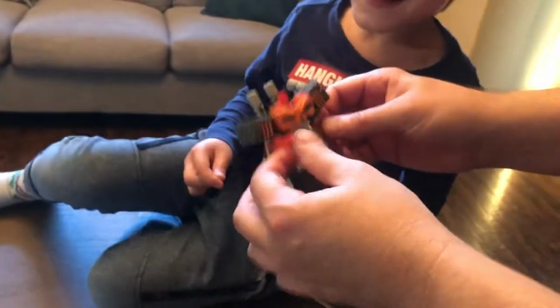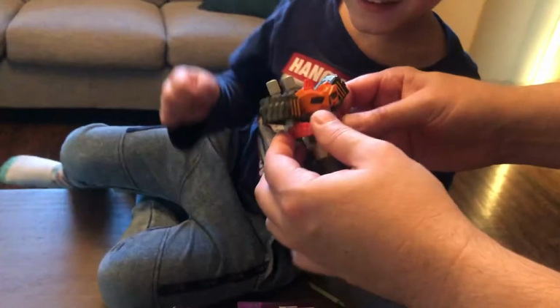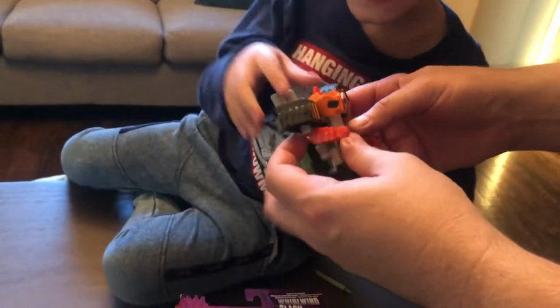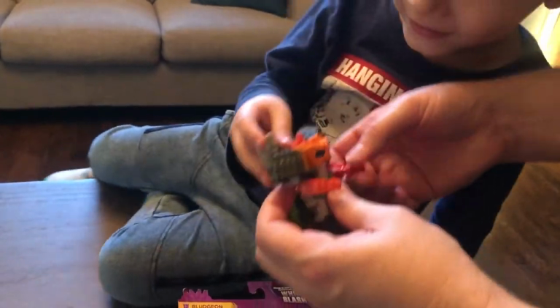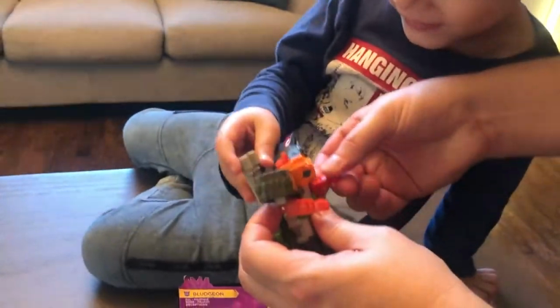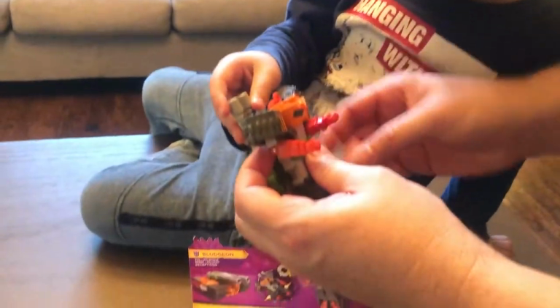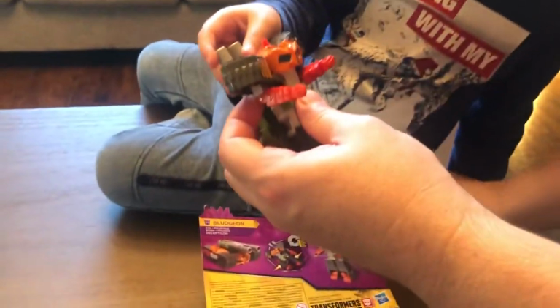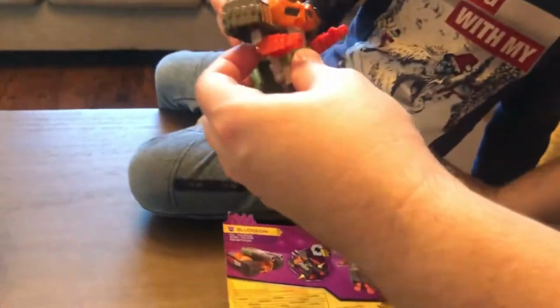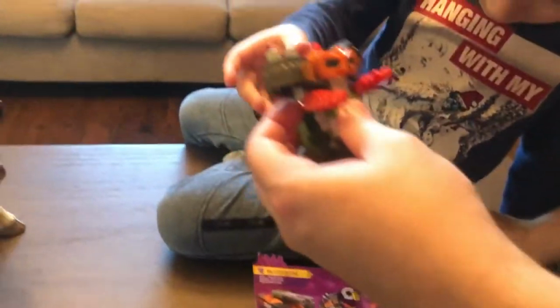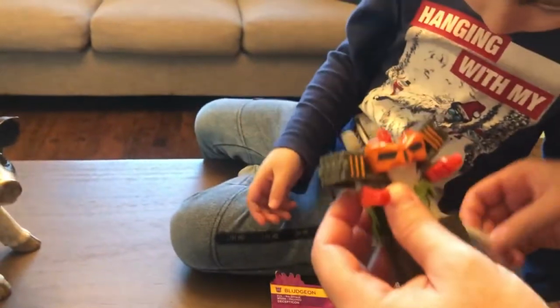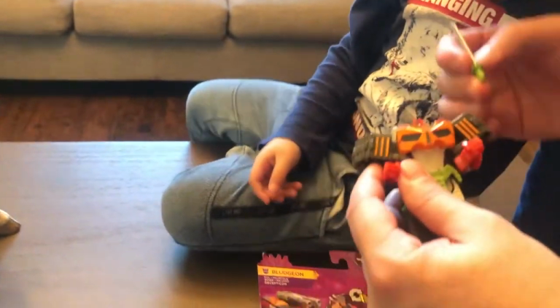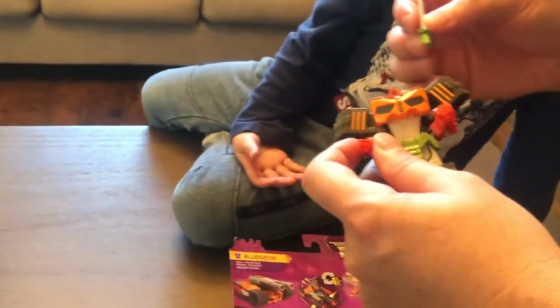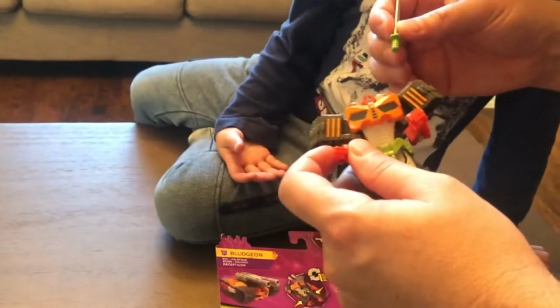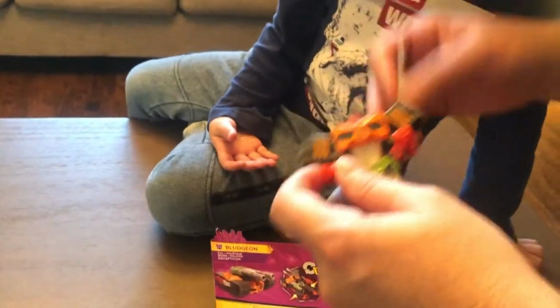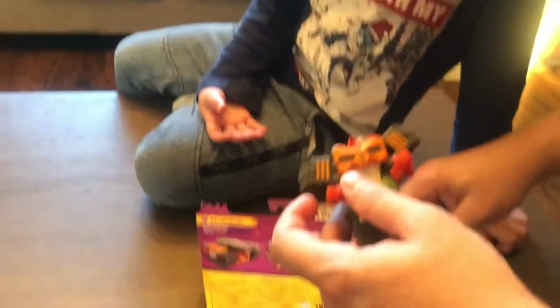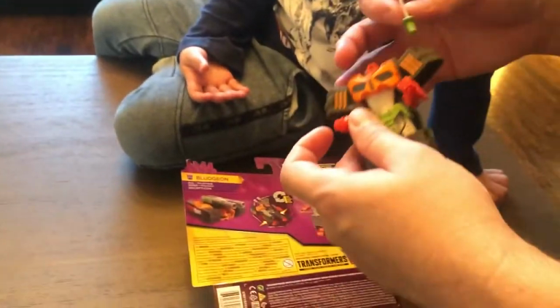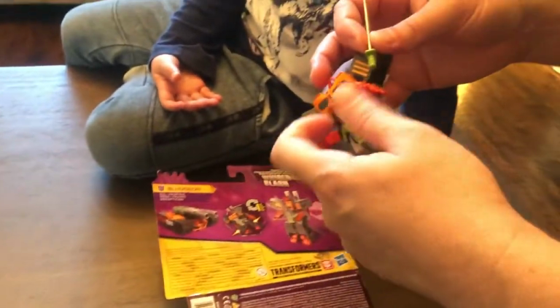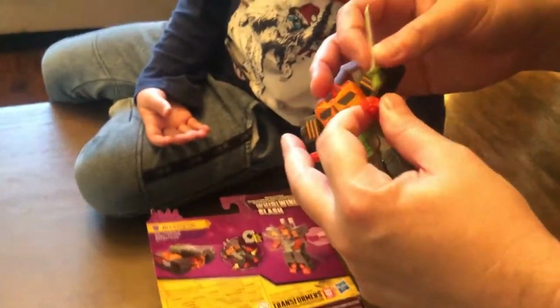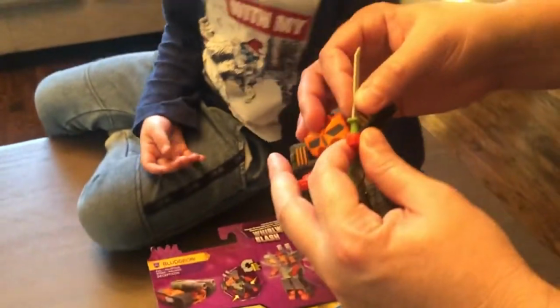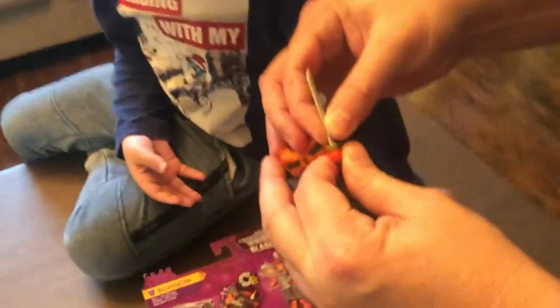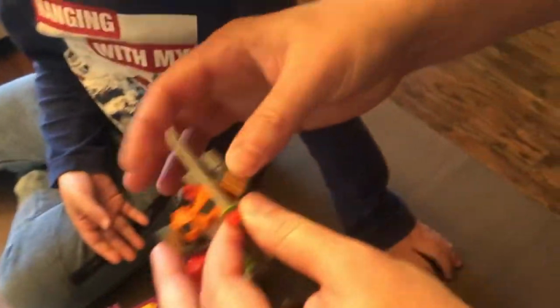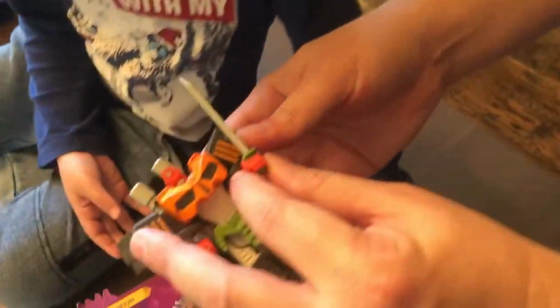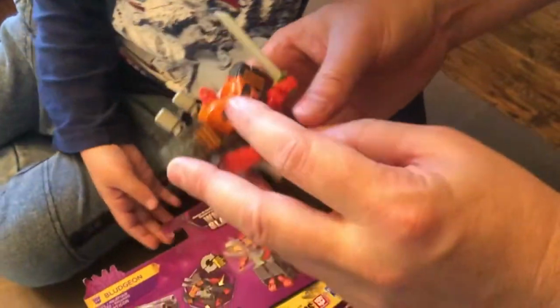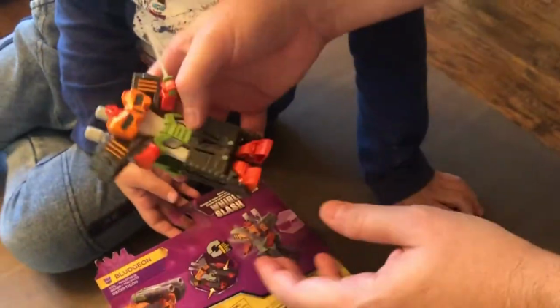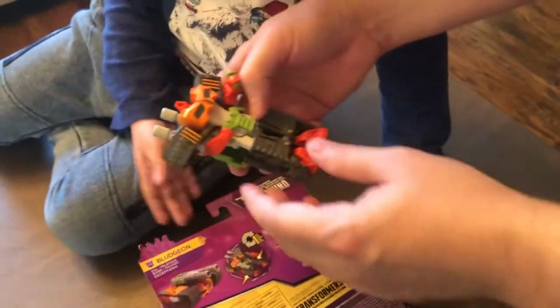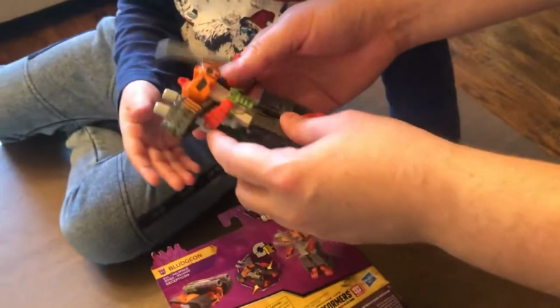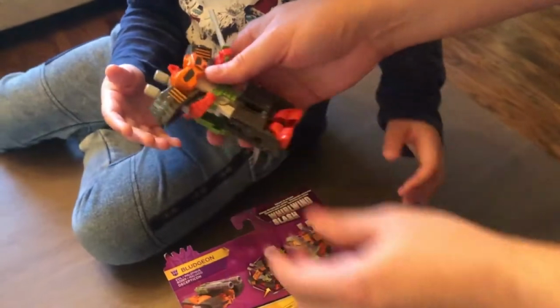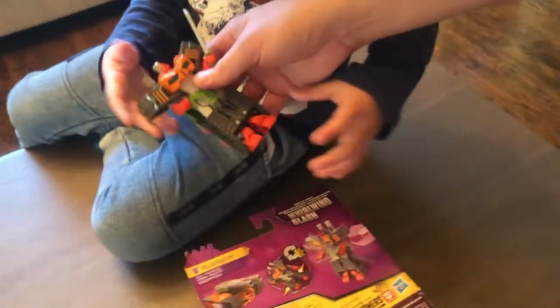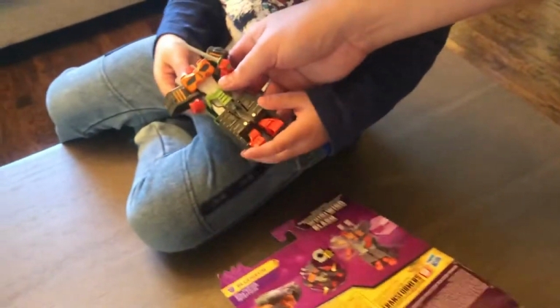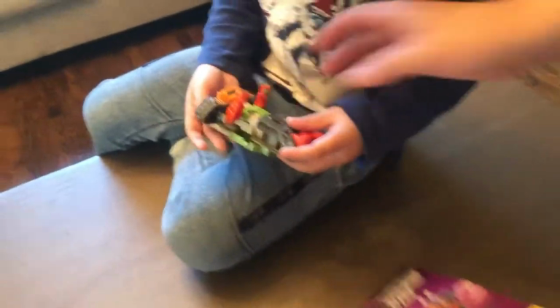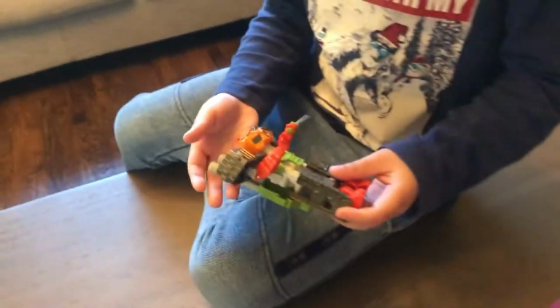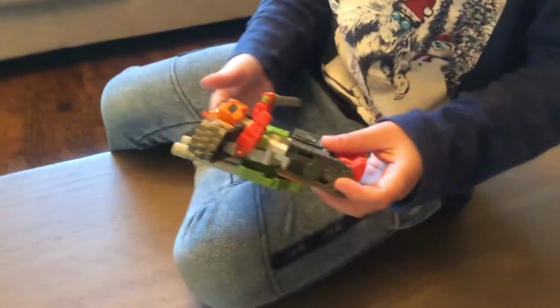That is the coolest Transformer ever! Let's give him a sword — looks like he is left-handed. There he is, there's your robot. He was a tank, now he's a robot. Tell us about that — how do you like him?